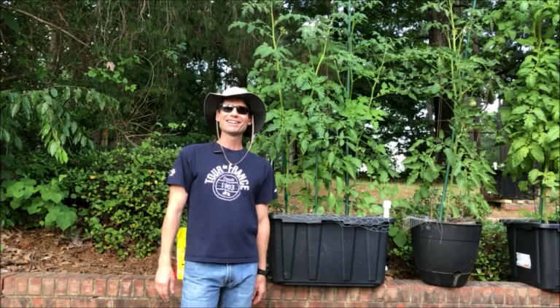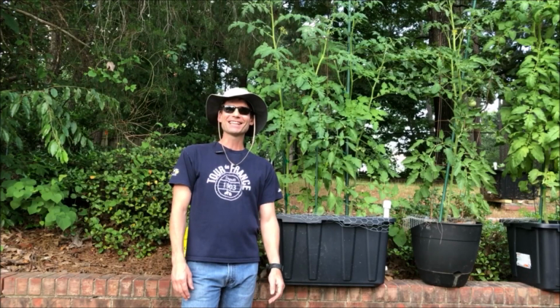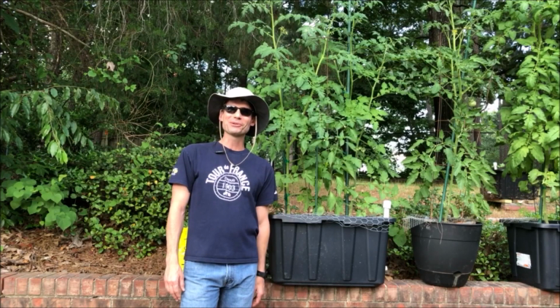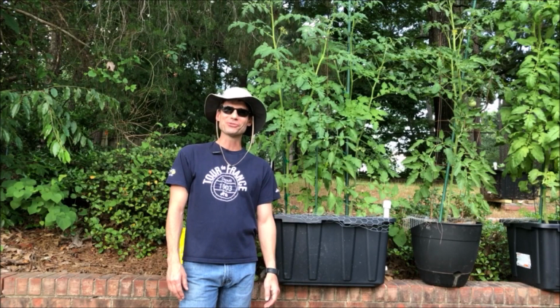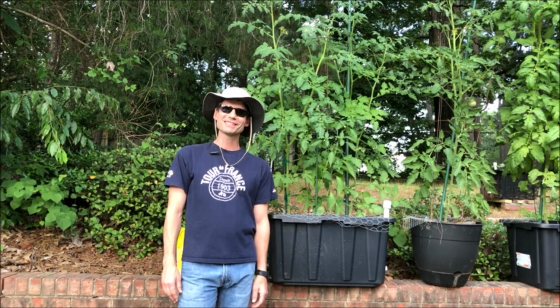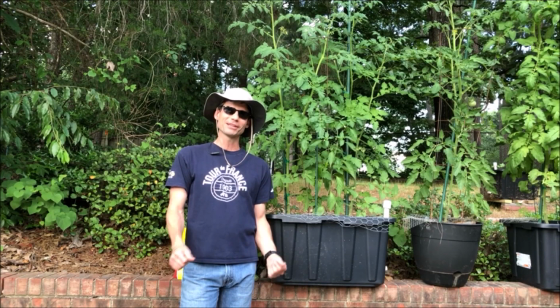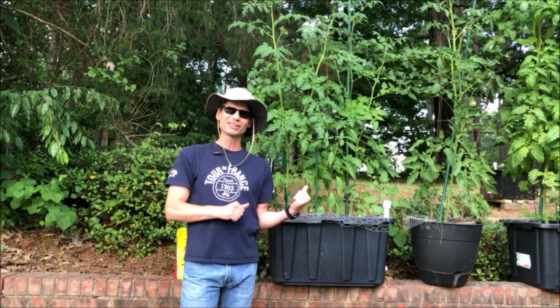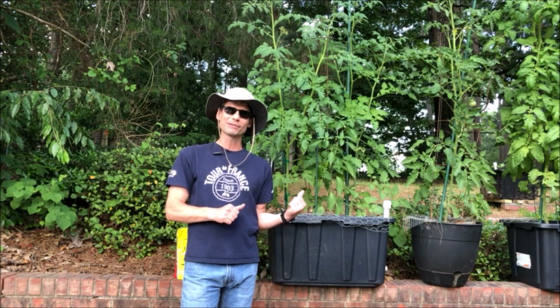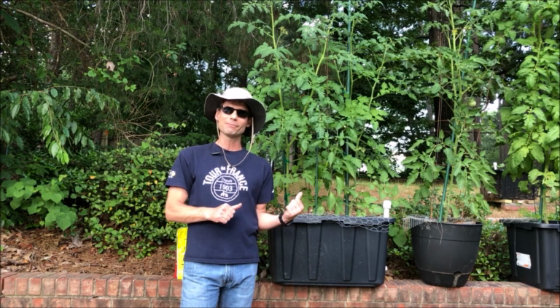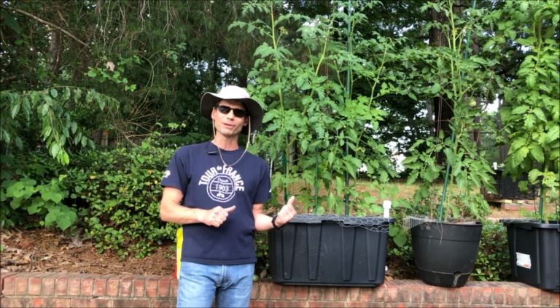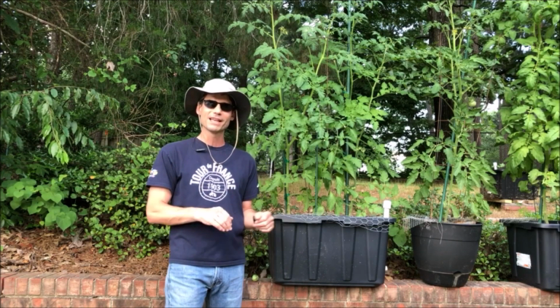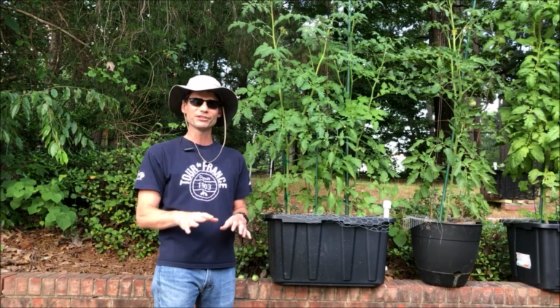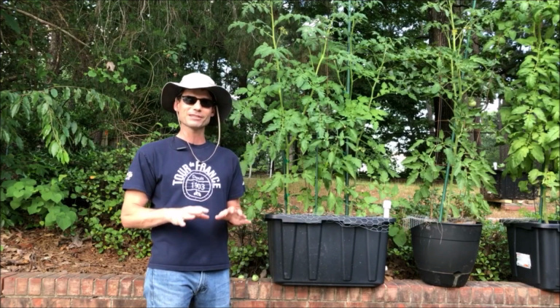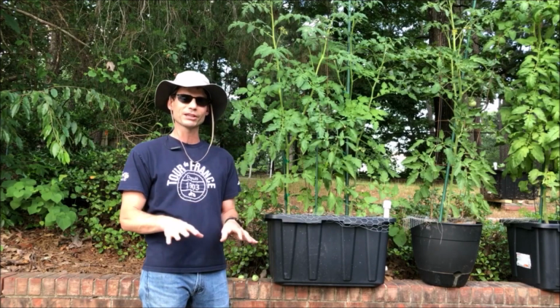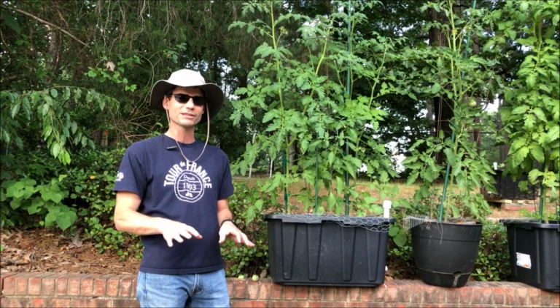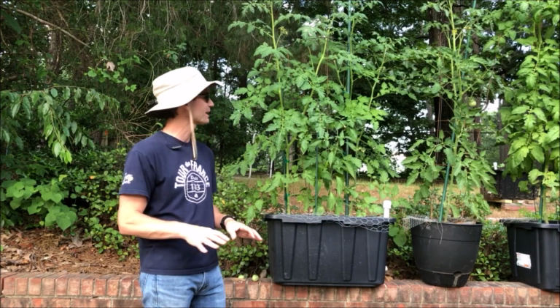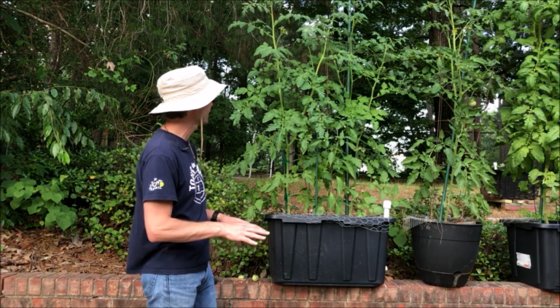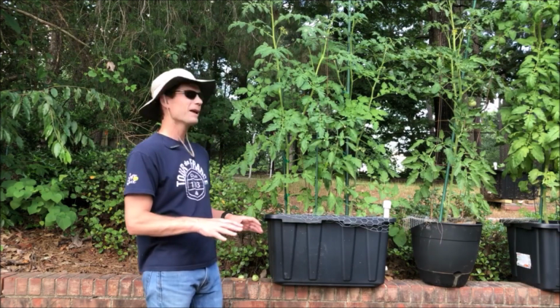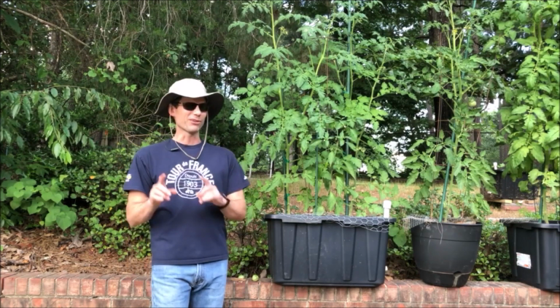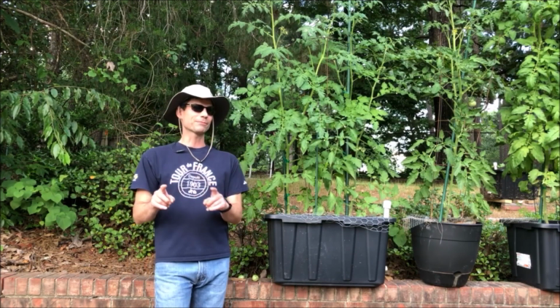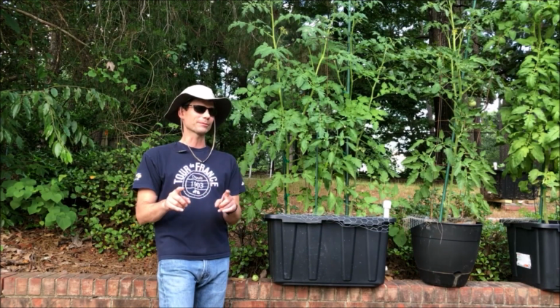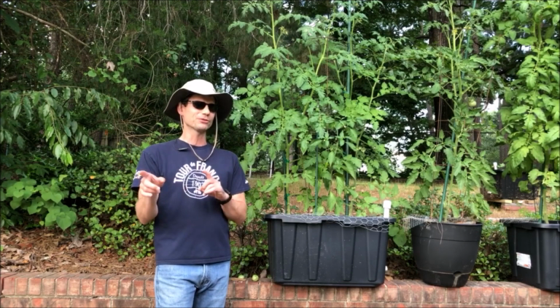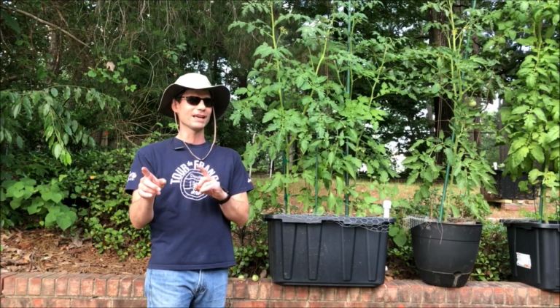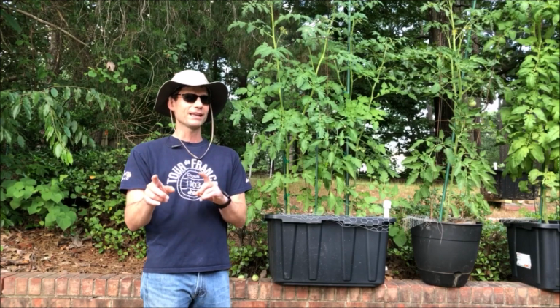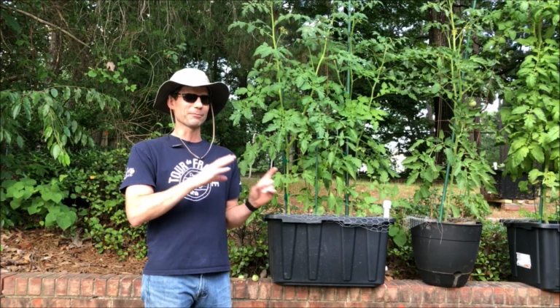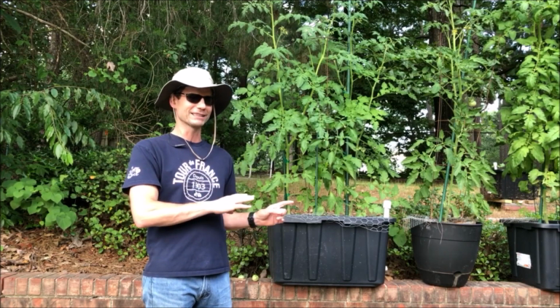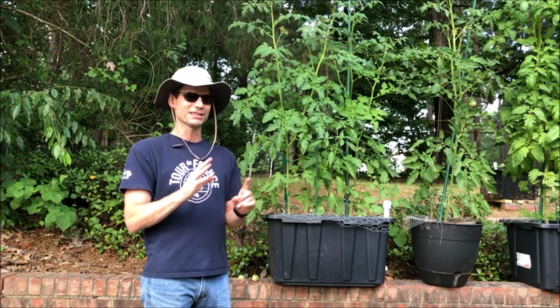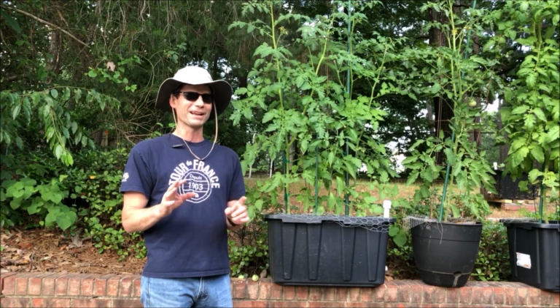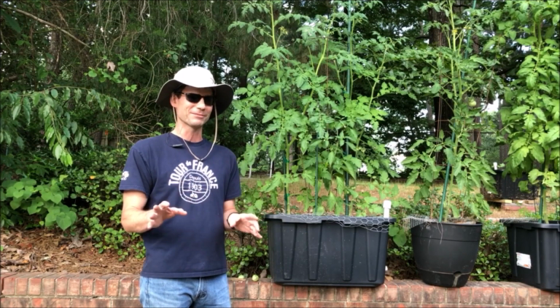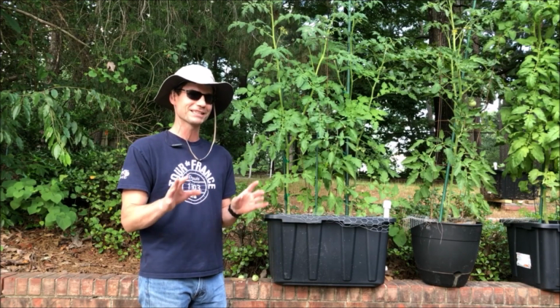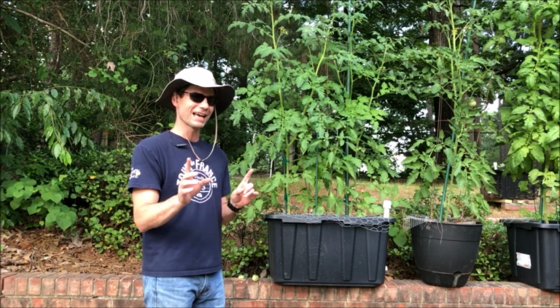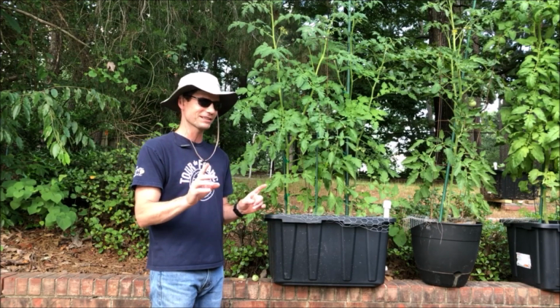Hey y'all, this is Alex from Soil Mates of Georgia. Today we're going to take a look at some of my tomato plants and how they're doing. I've got some really good looking tomatoes coming in, but I've also had some problems. So today is not a bragging session — it's about mistakes I've made and how do we fix them.